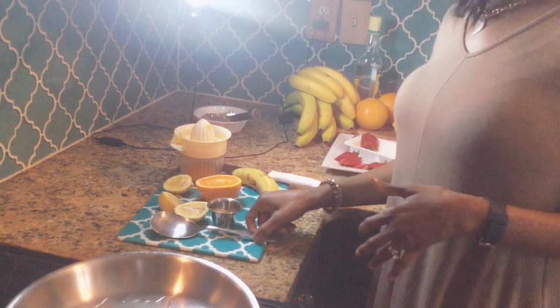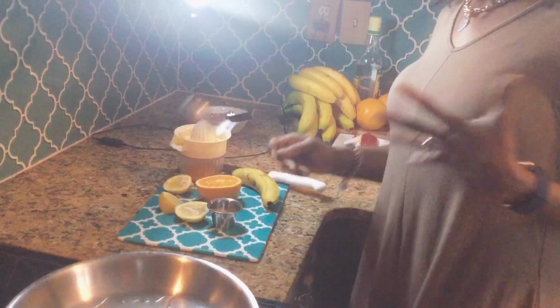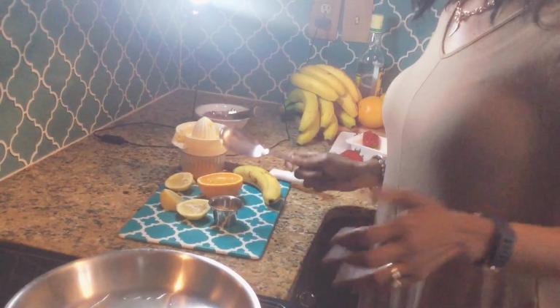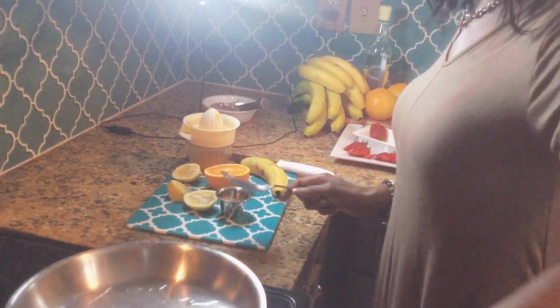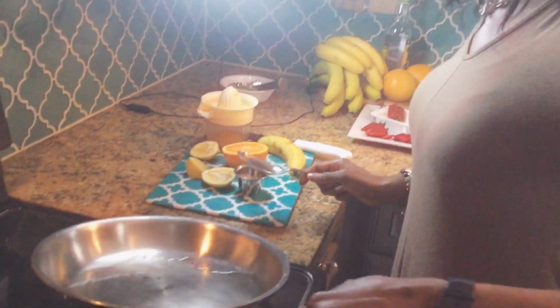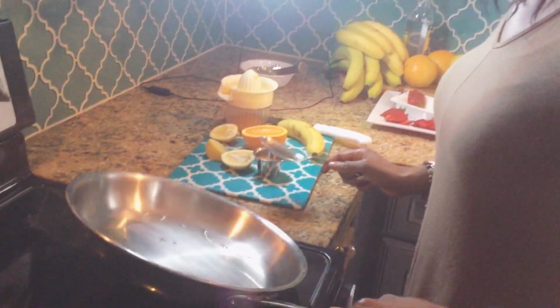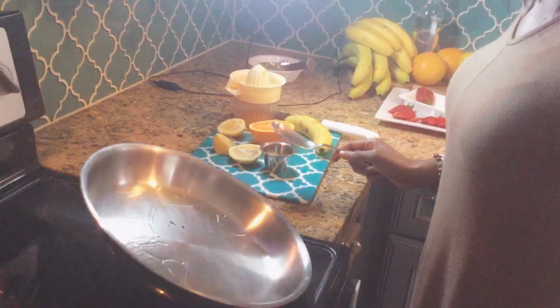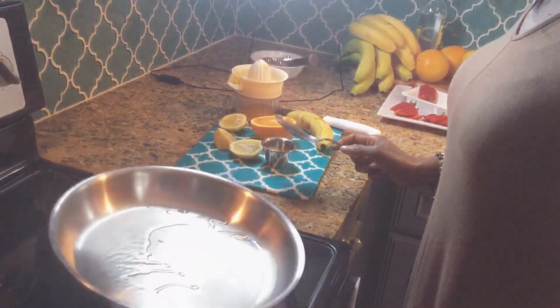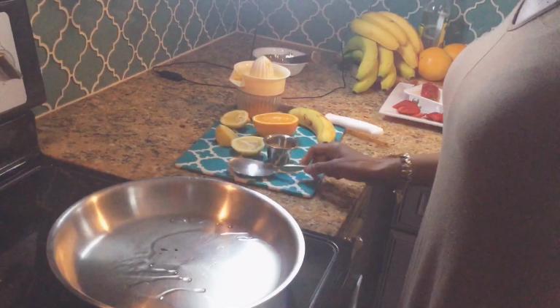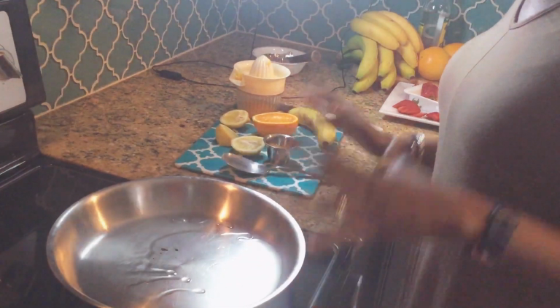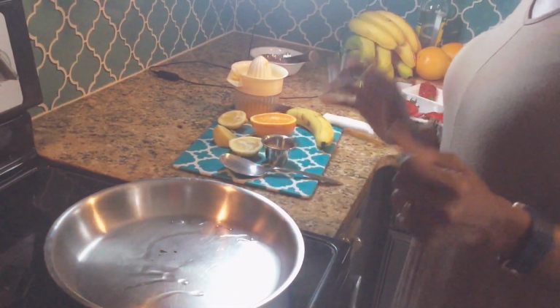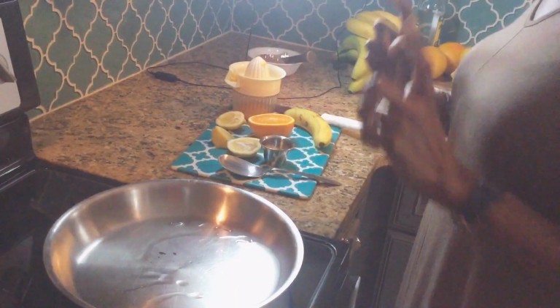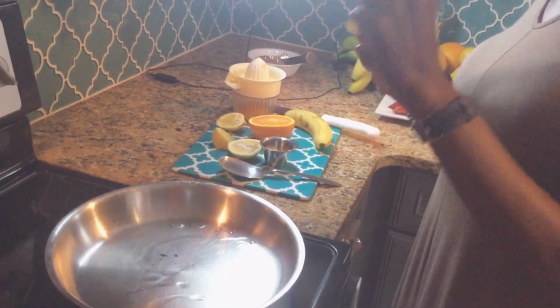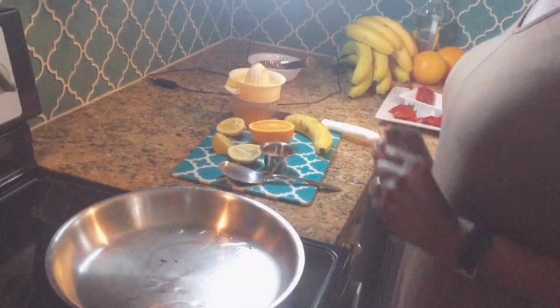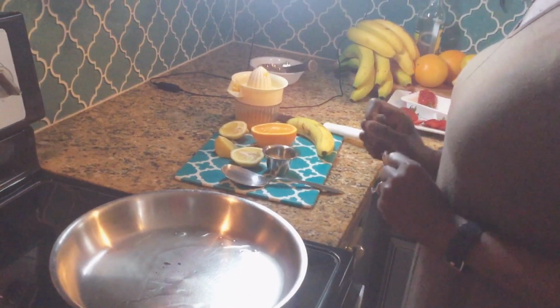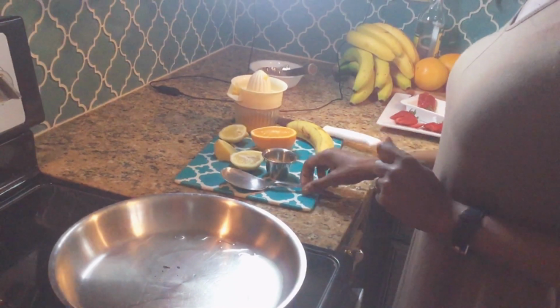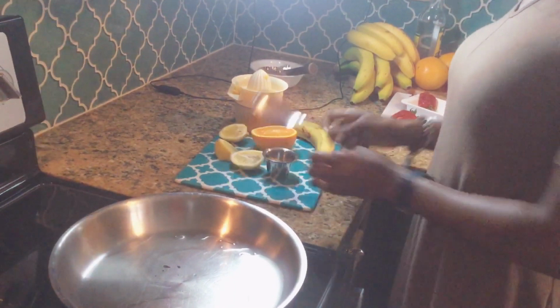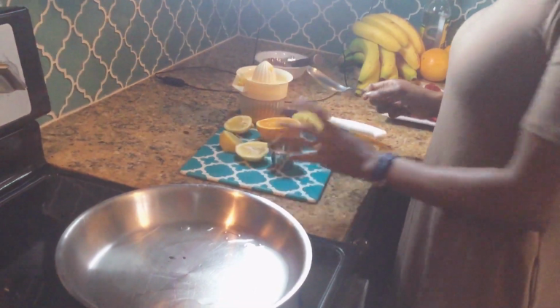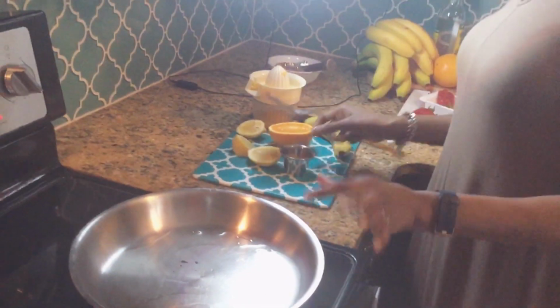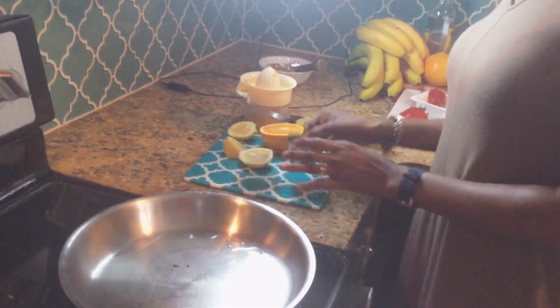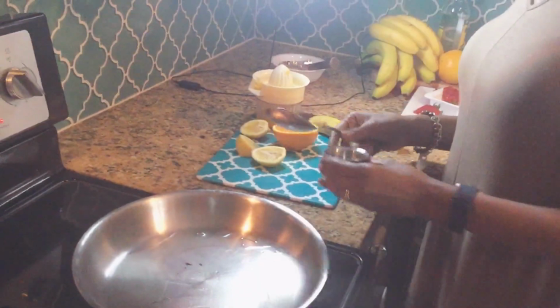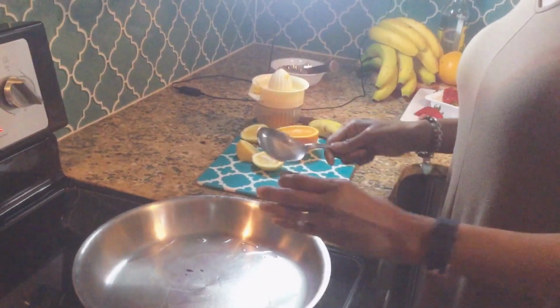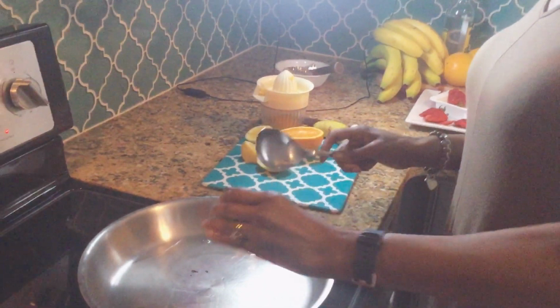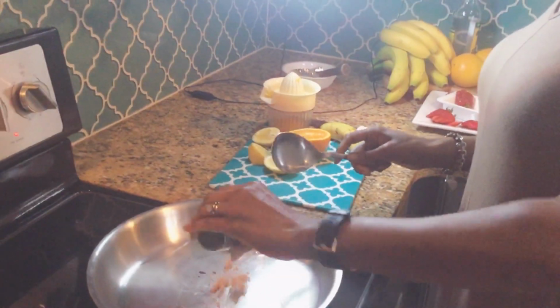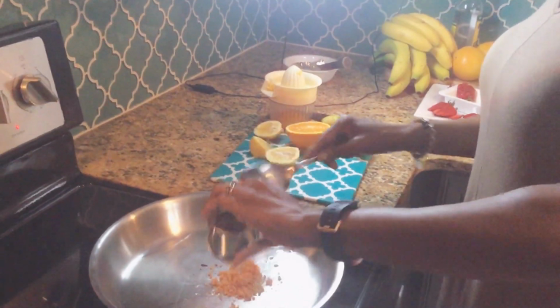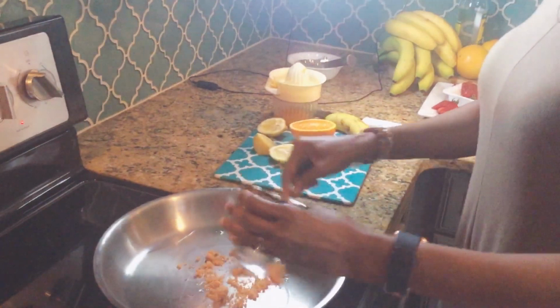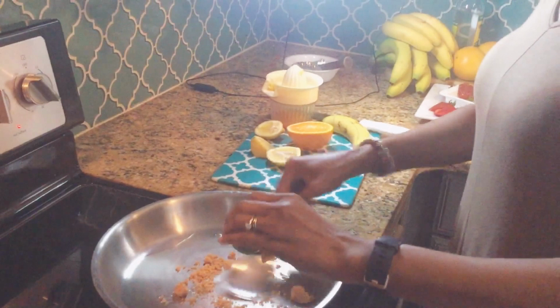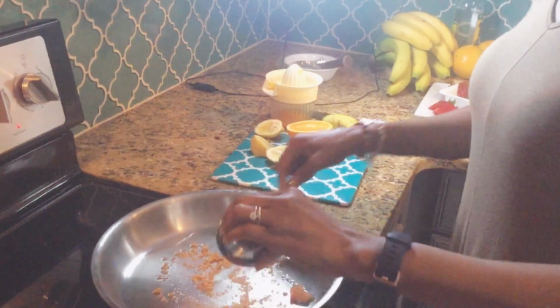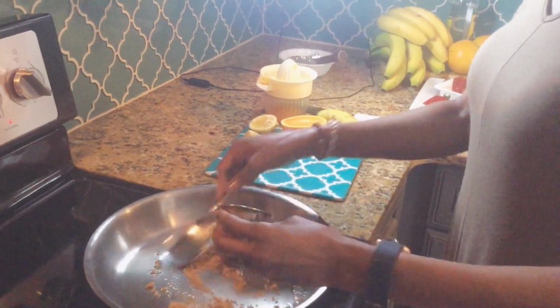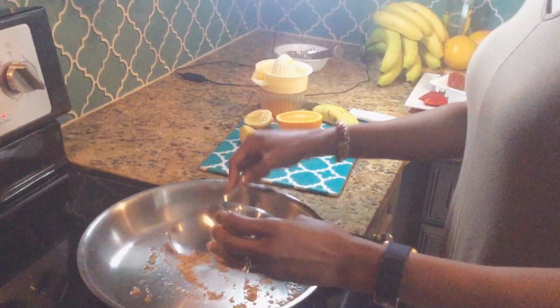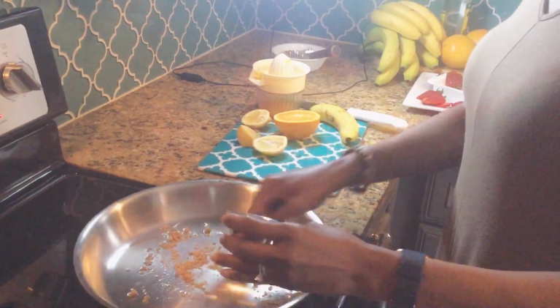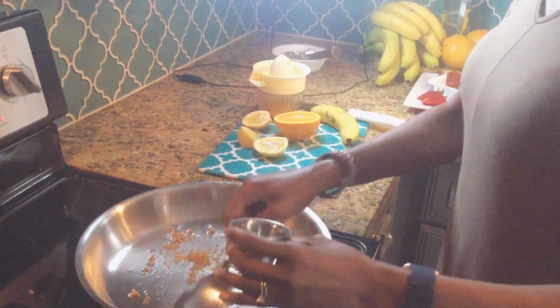I have a pan in here and I'm getting ready to make my banana flambé. I have some oil in the pan. I'm going to add some sugar — brown sugar is preferable.